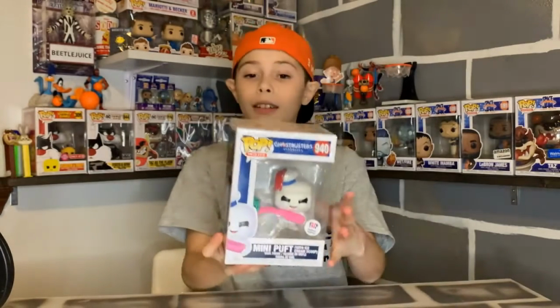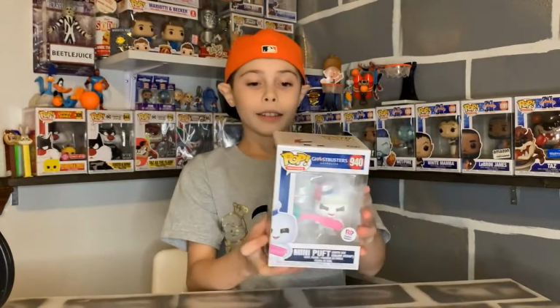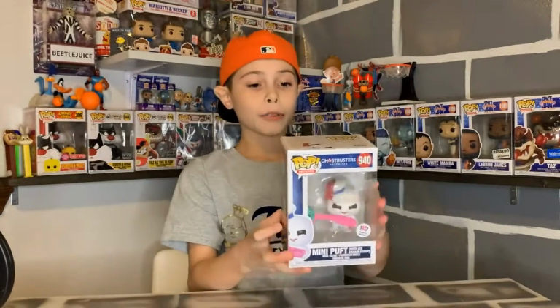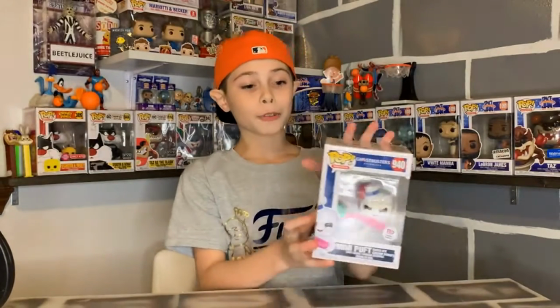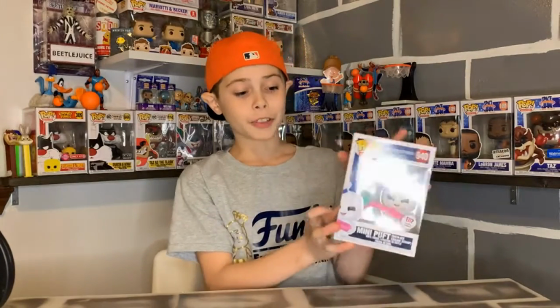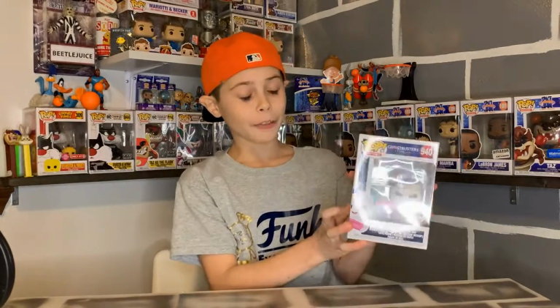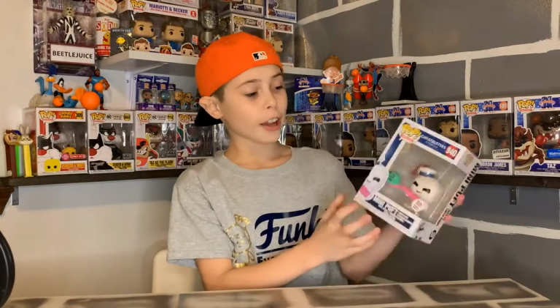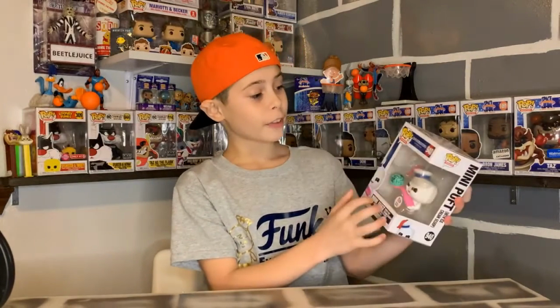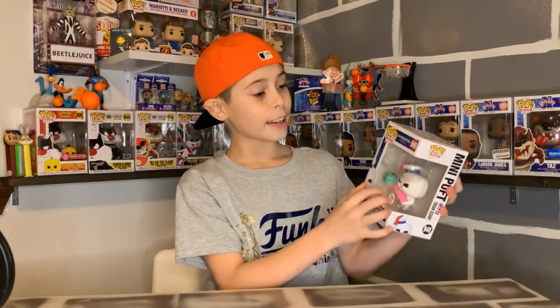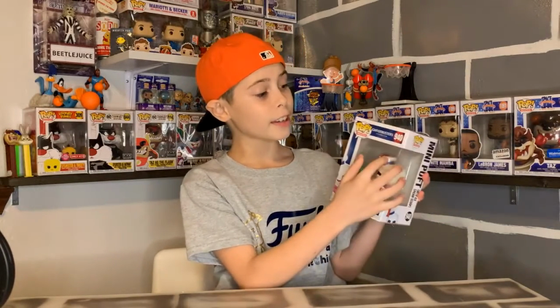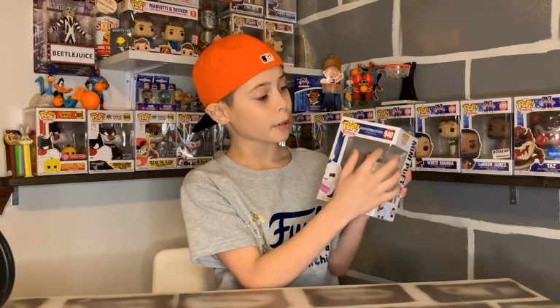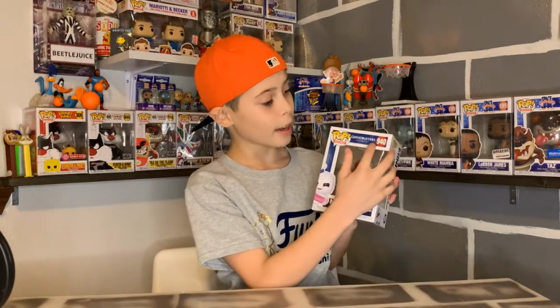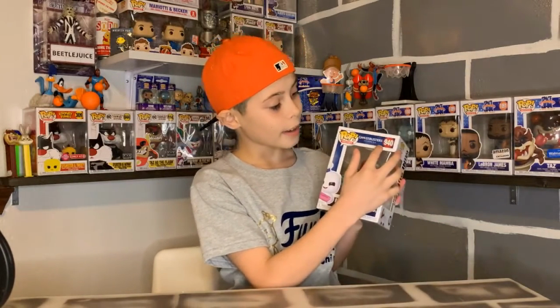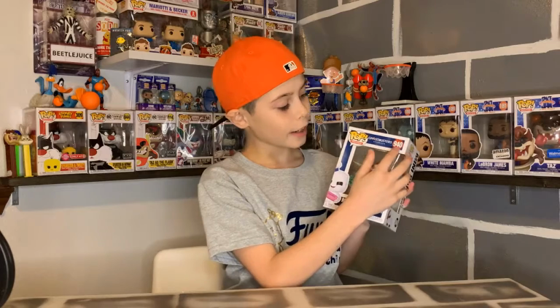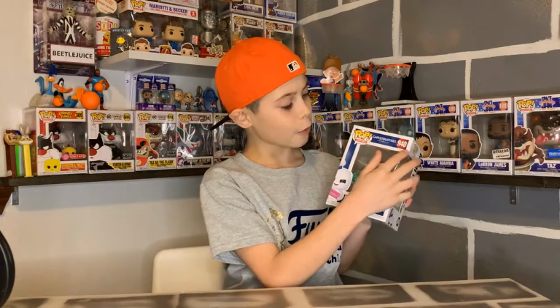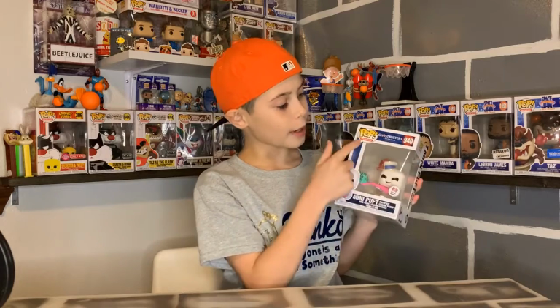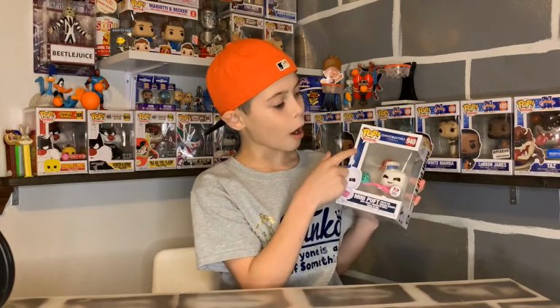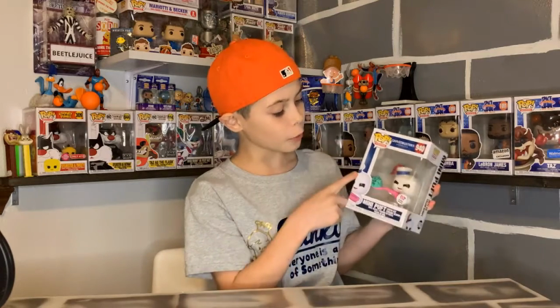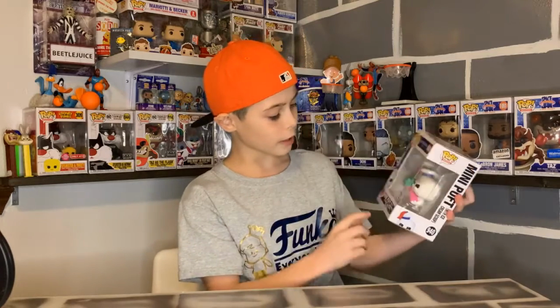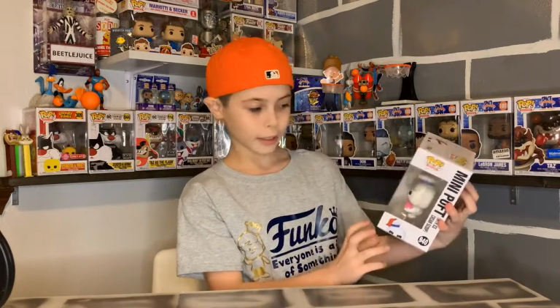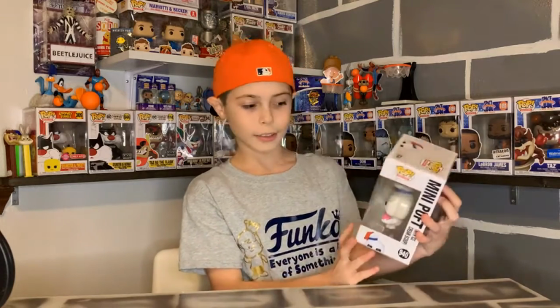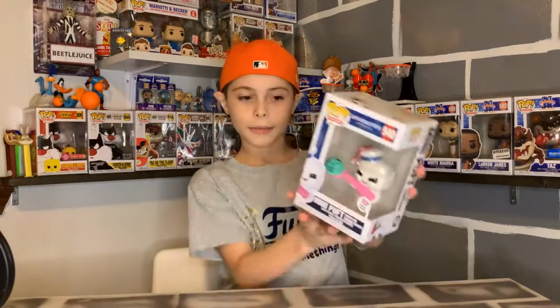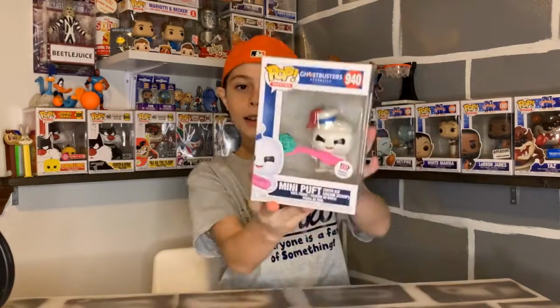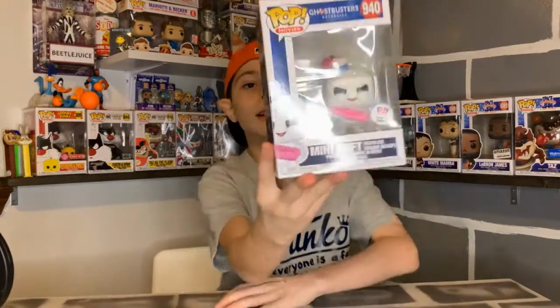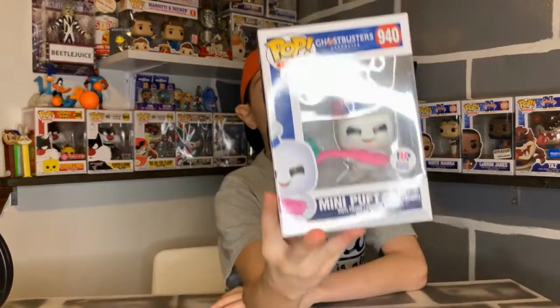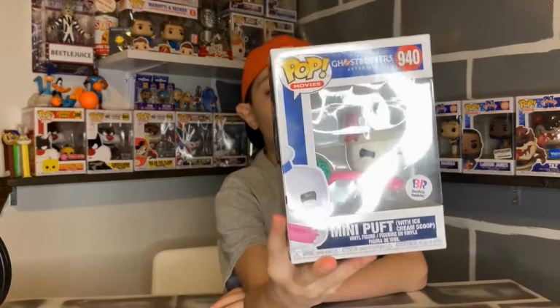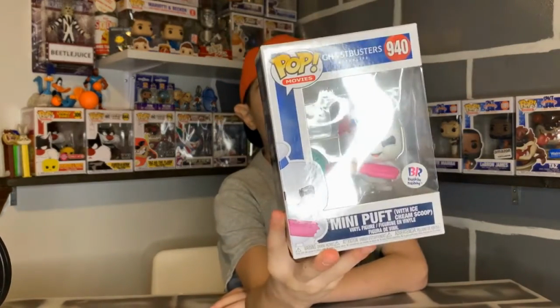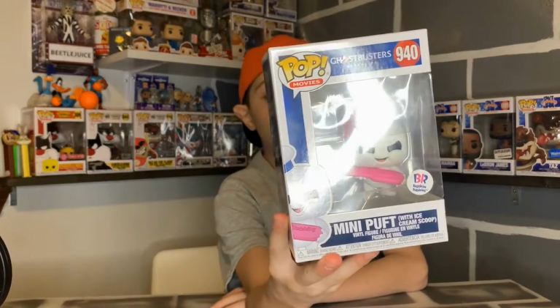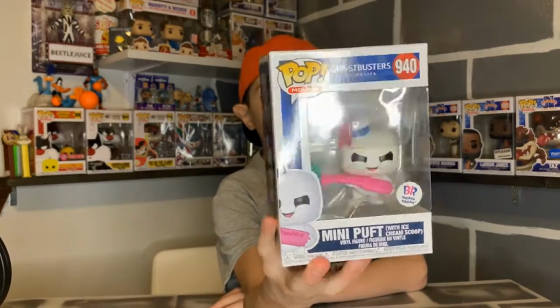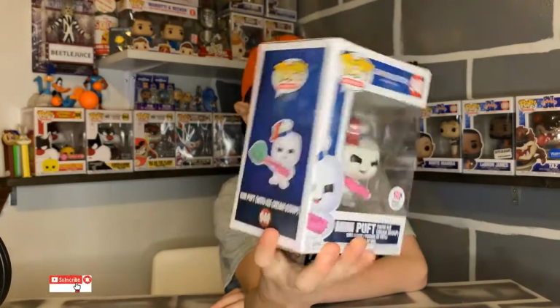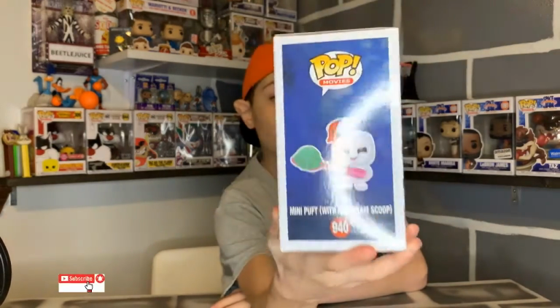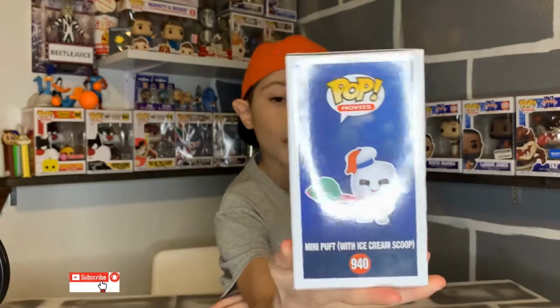And this is from Ghostbusters: Afterlife and it is number 940 in Pop Movies. I just really think this is a cool one.